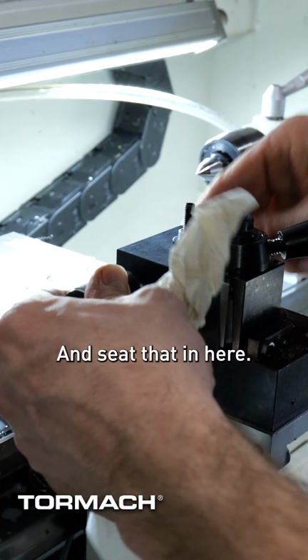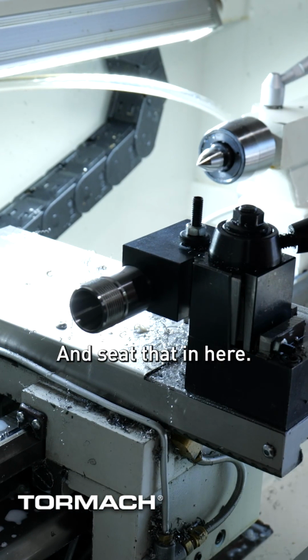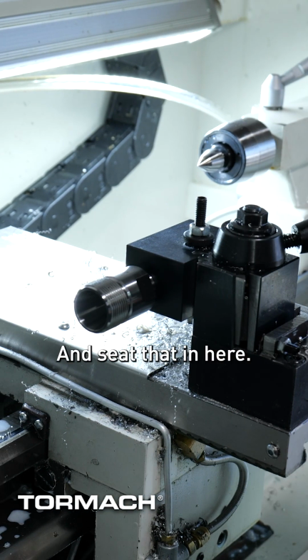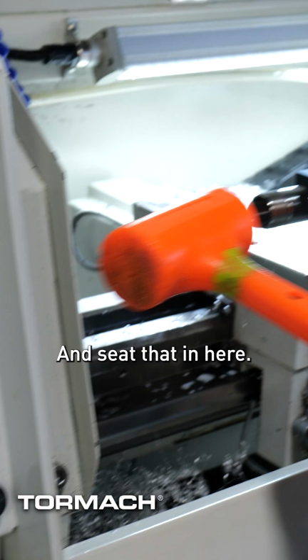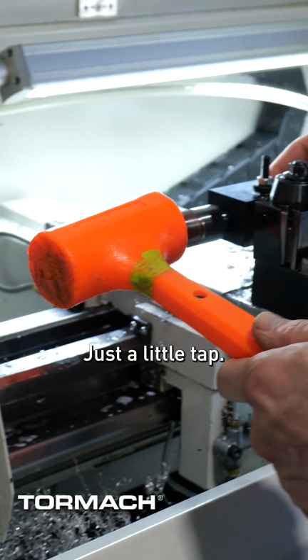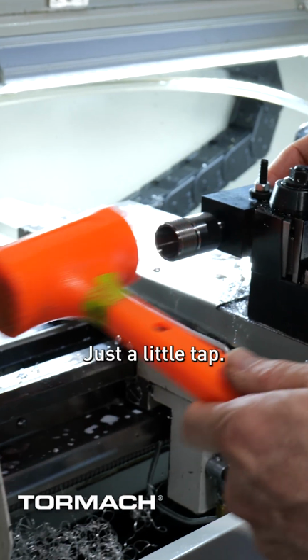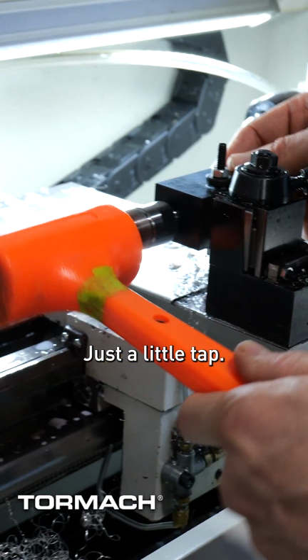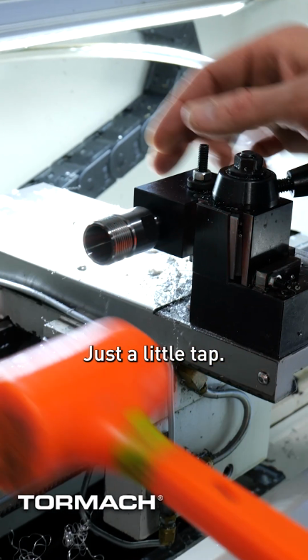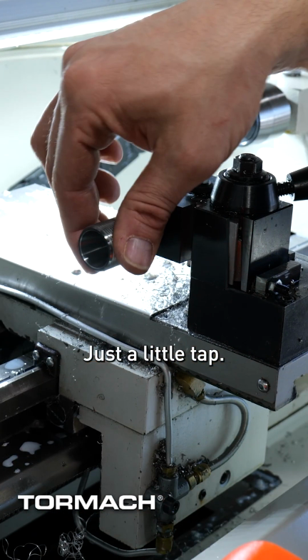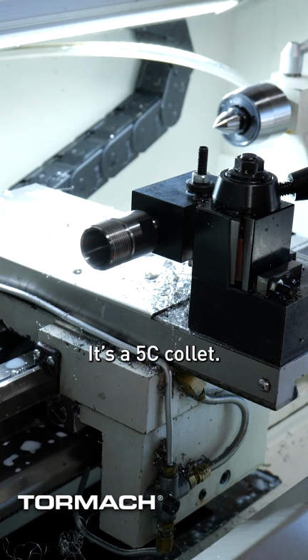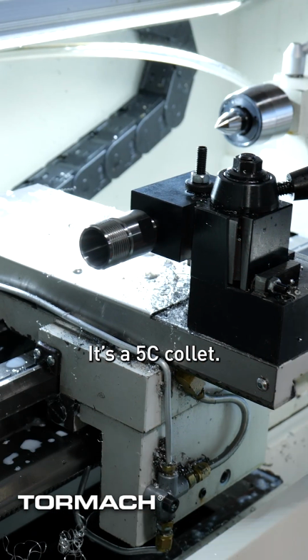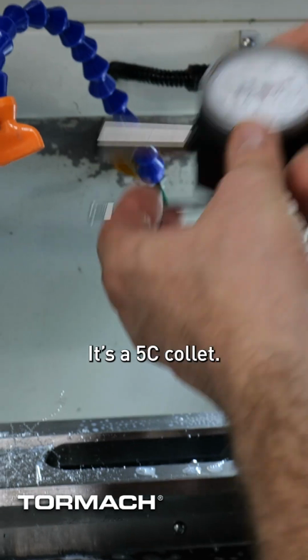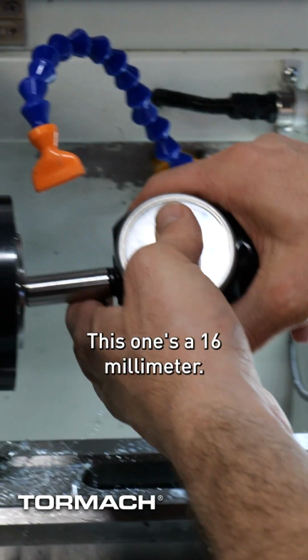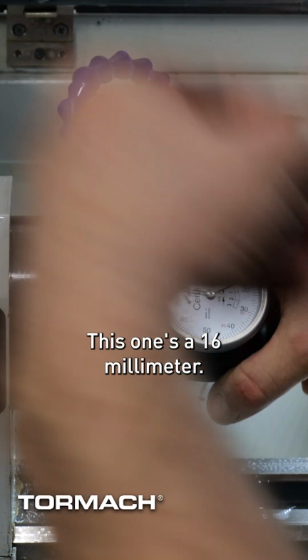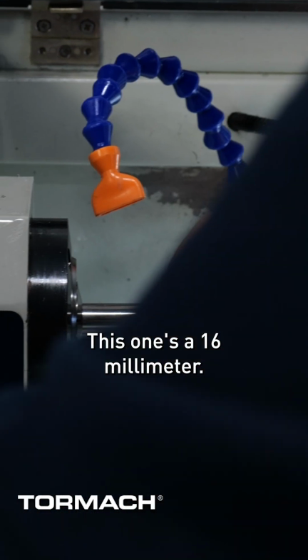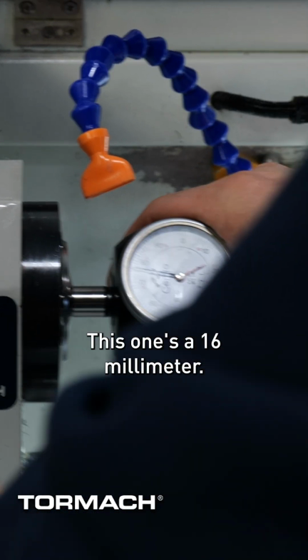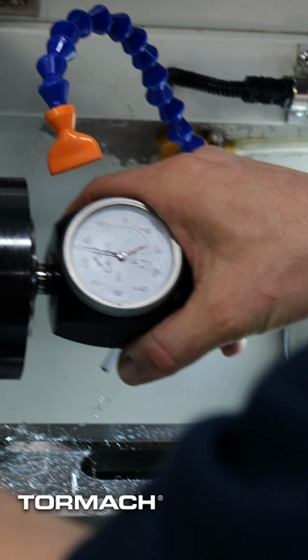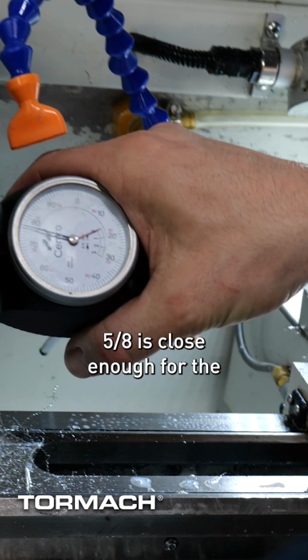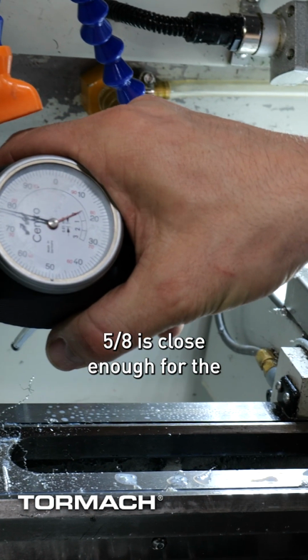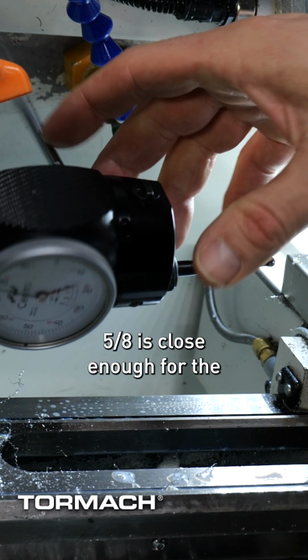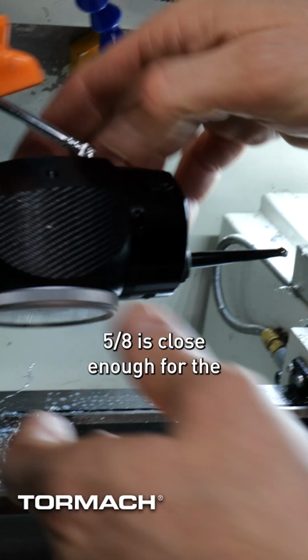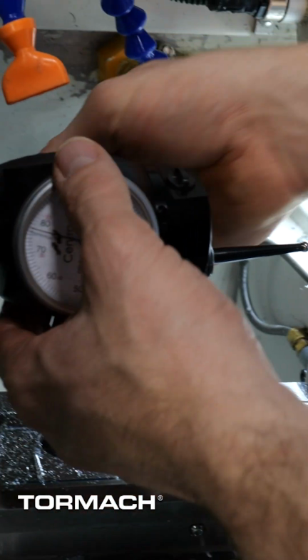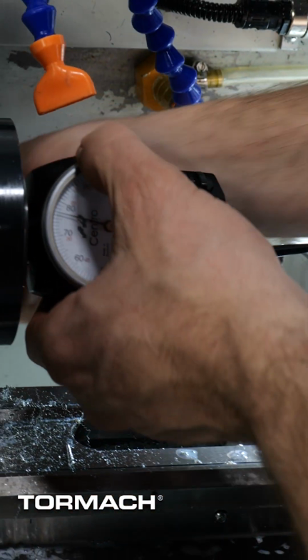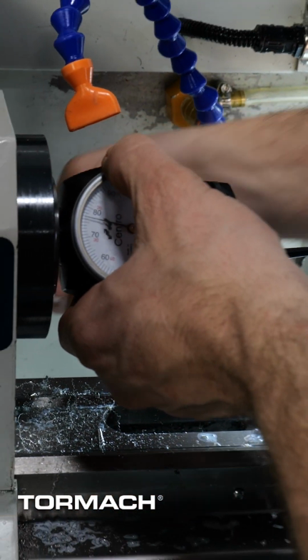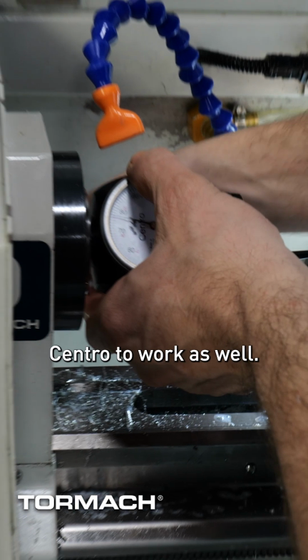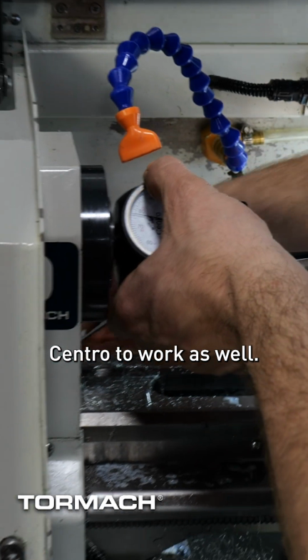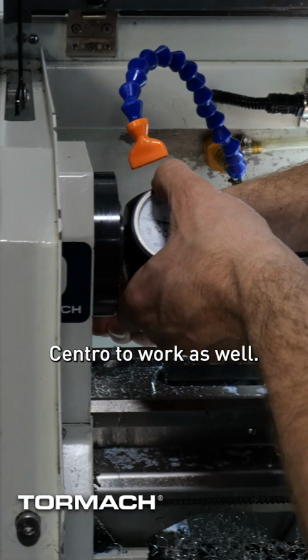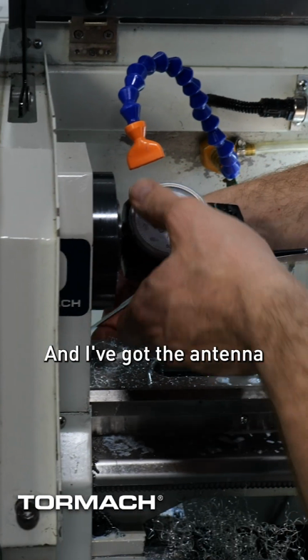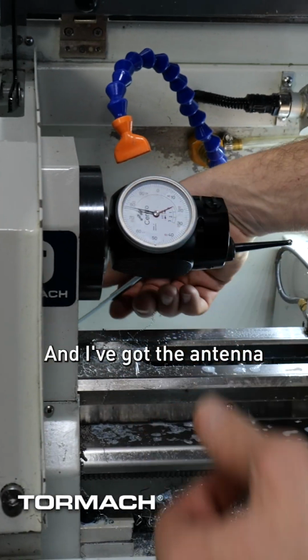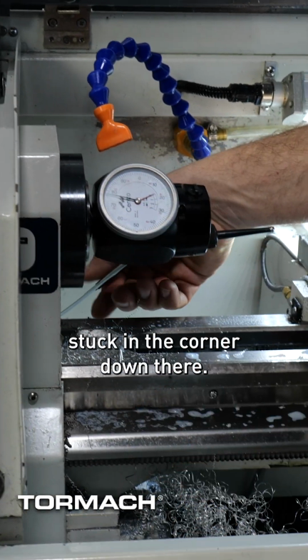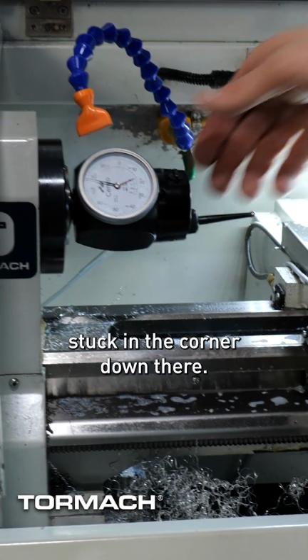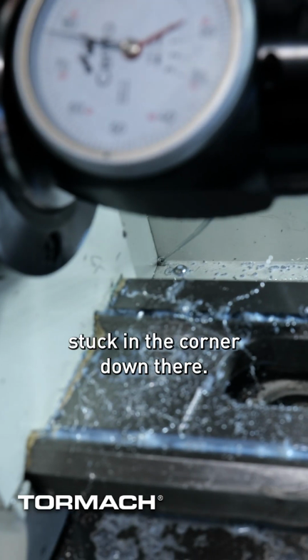Seat that in here, just a little tap. It's a 5C collet — this one's a 16 millimeter. 5 eighths is close enough for the coaxial to work as well, and I've got the antenna stuck in the corner down there.